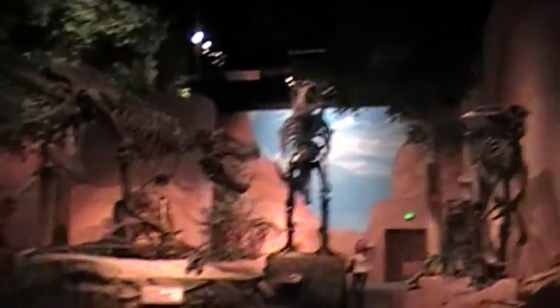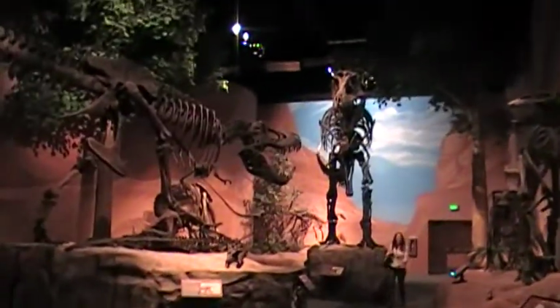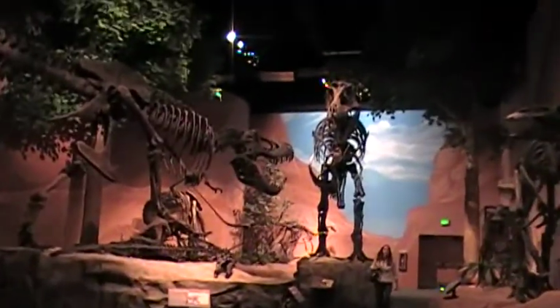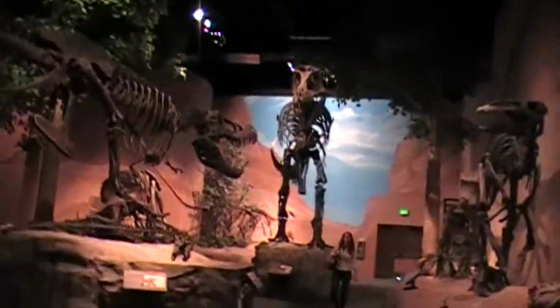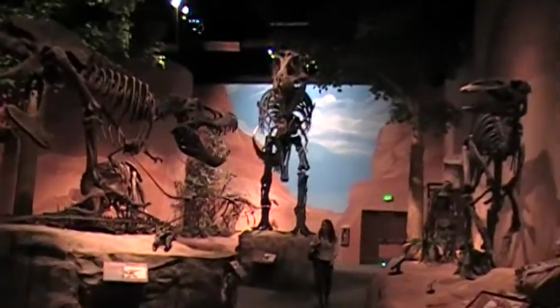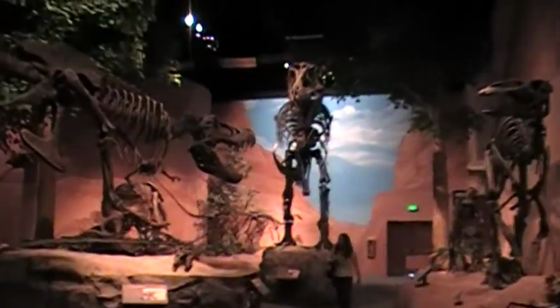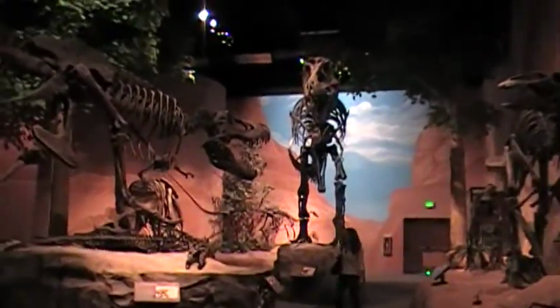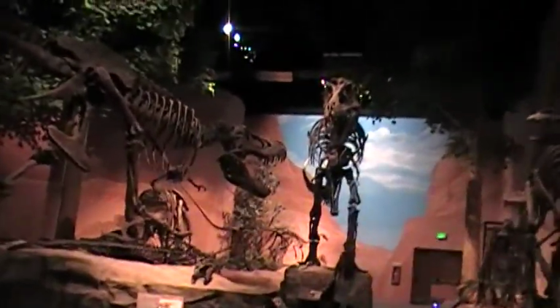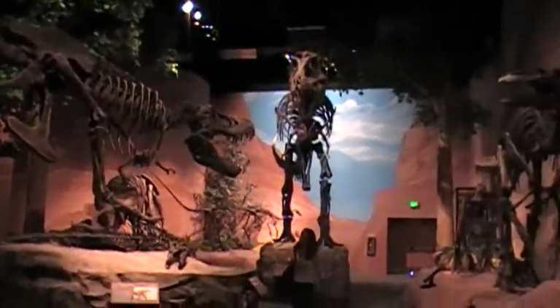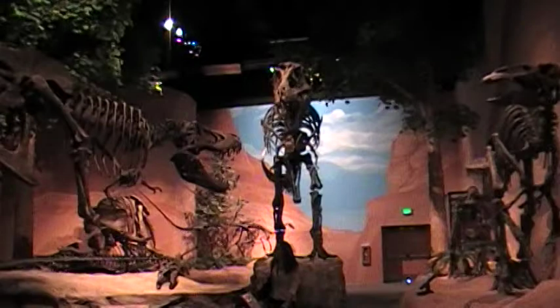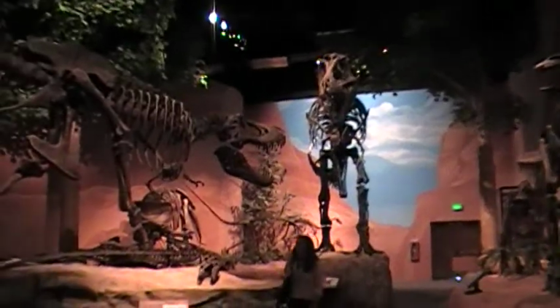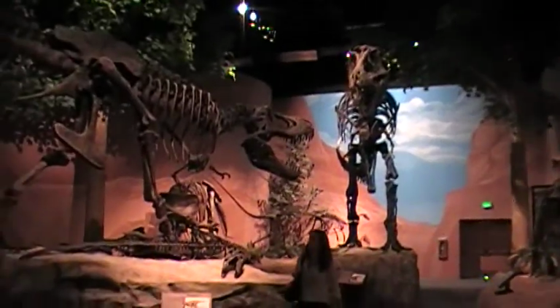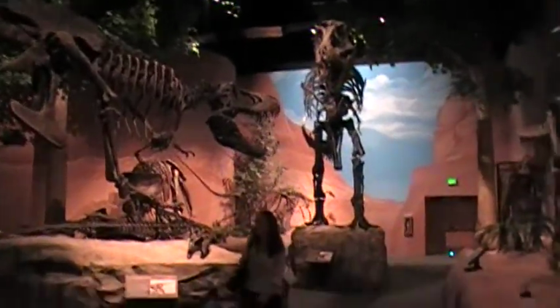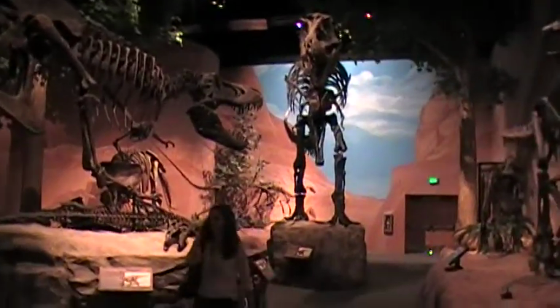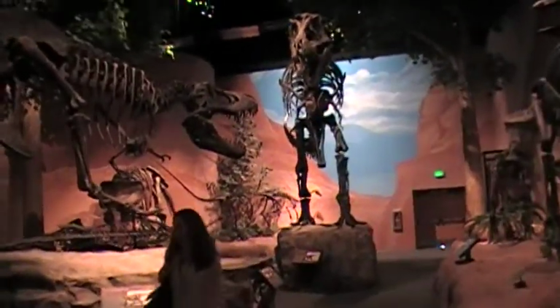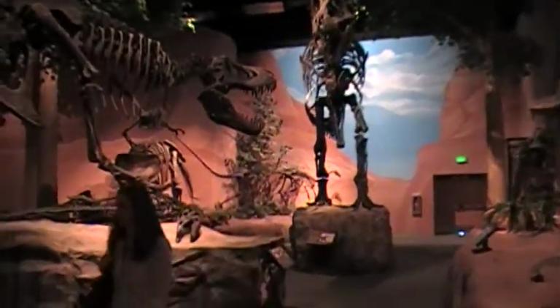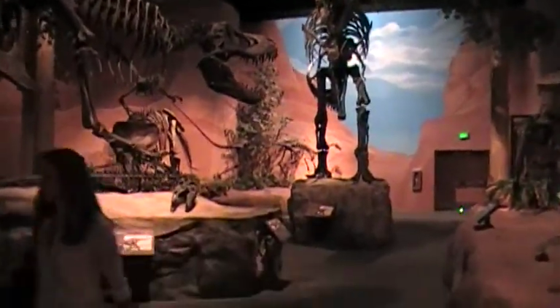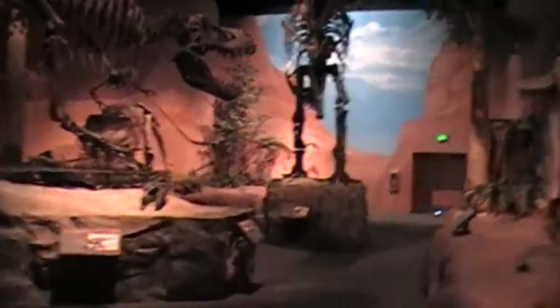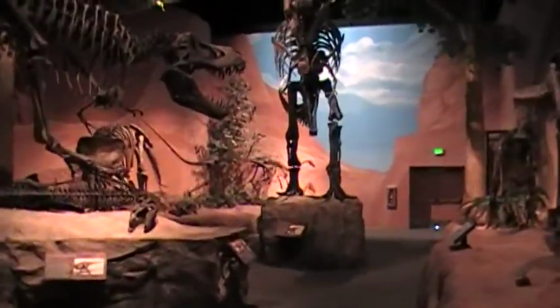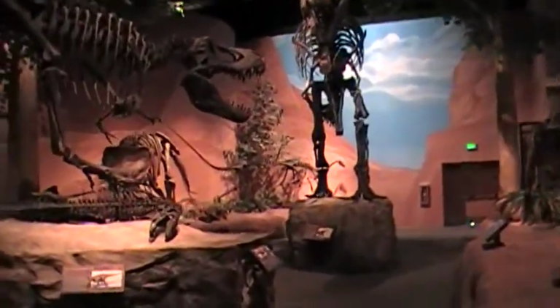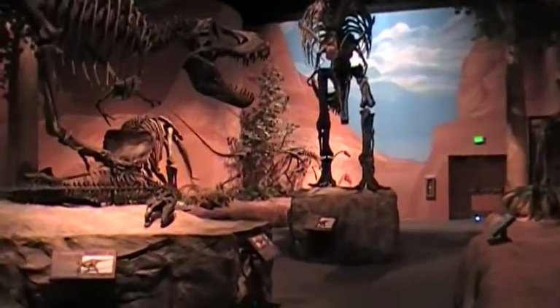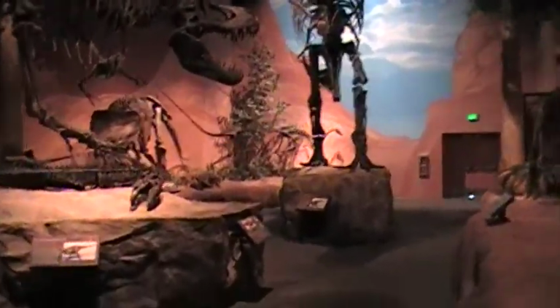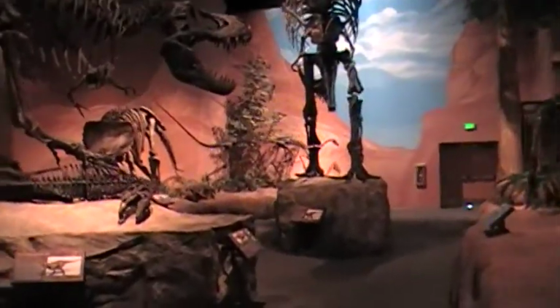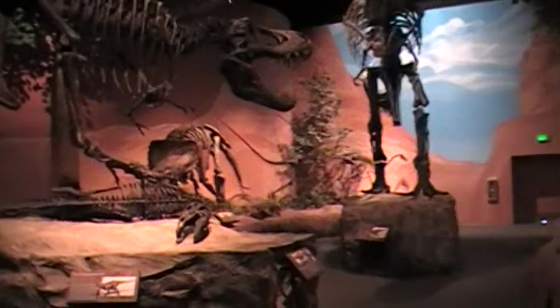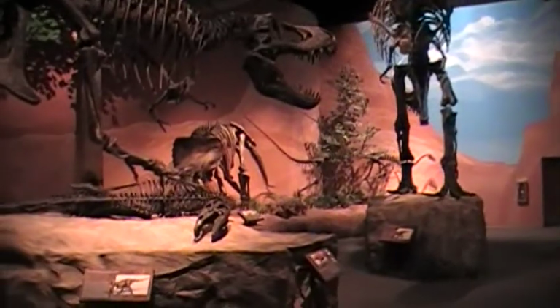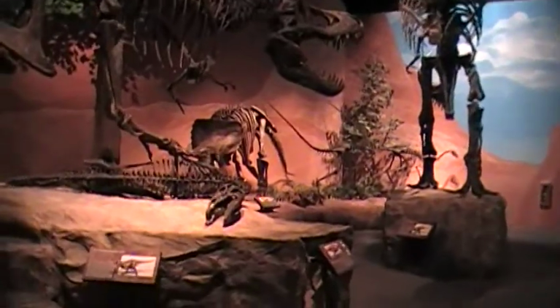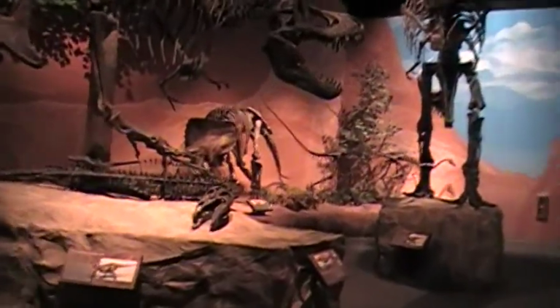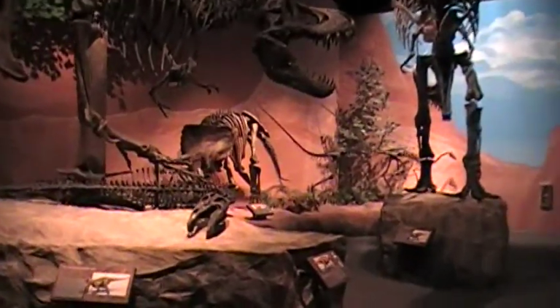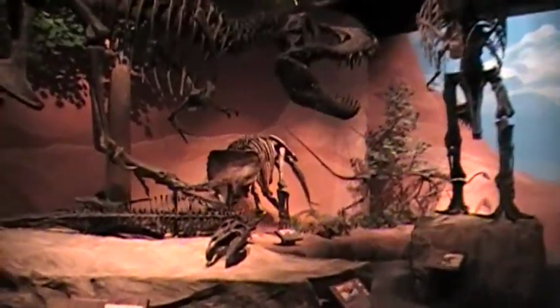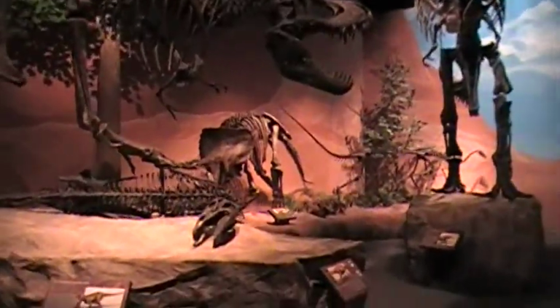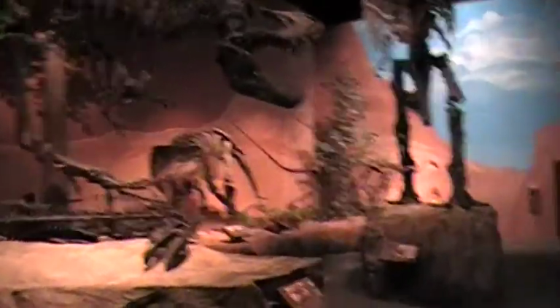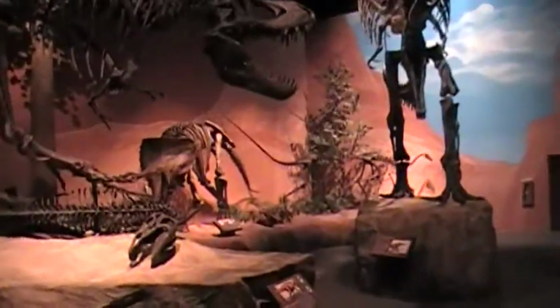And of course here are some of your more famous ones, like Tyrannosaurus rex and Triceratops over there.